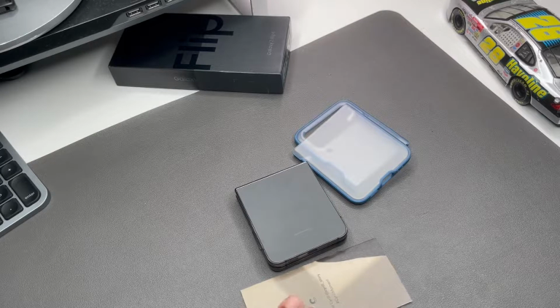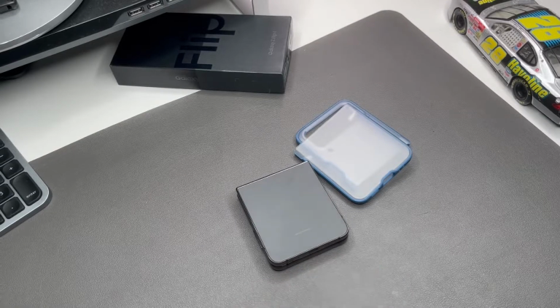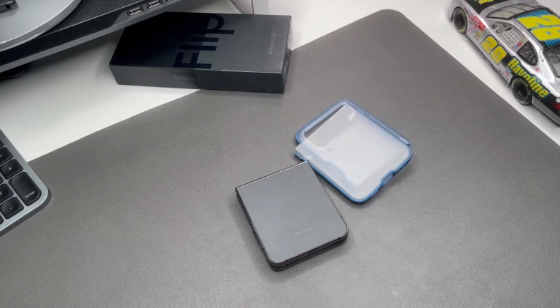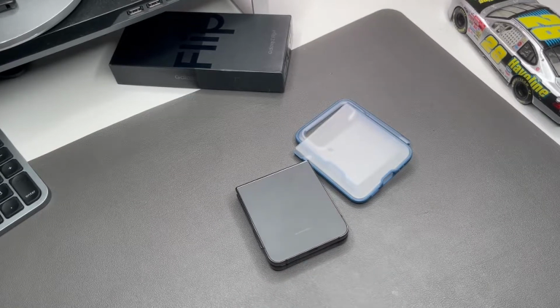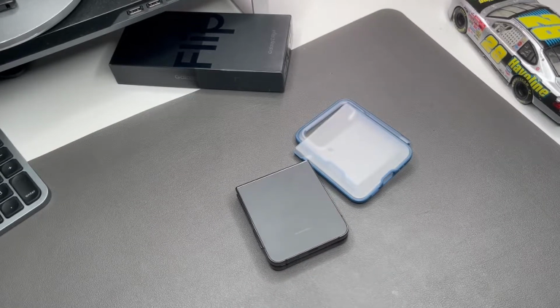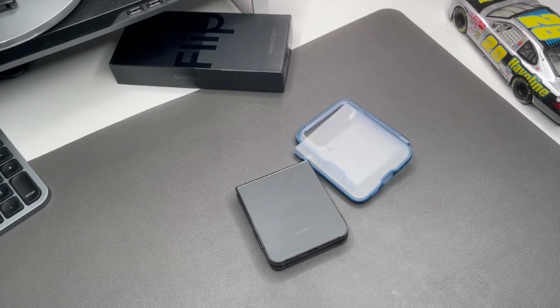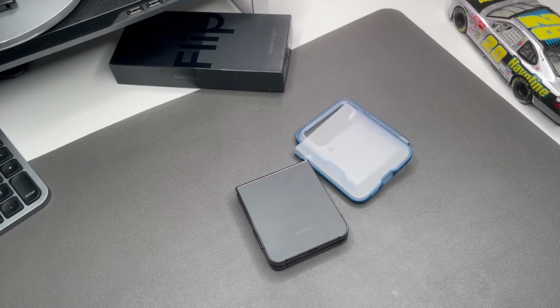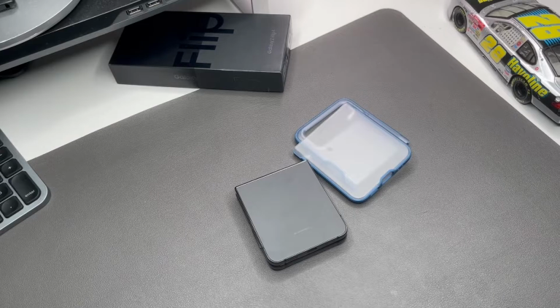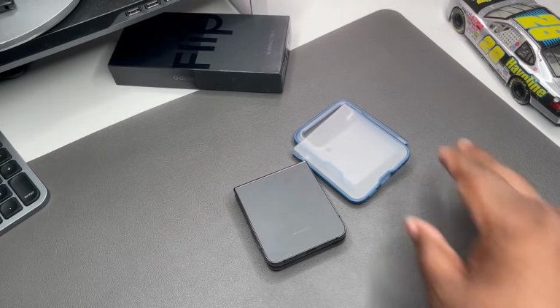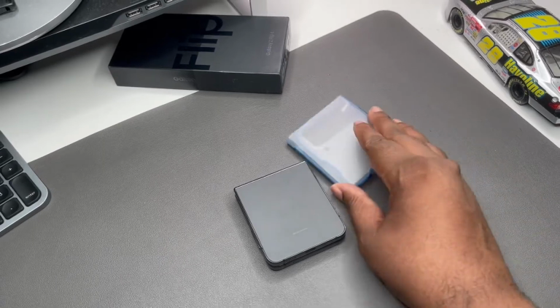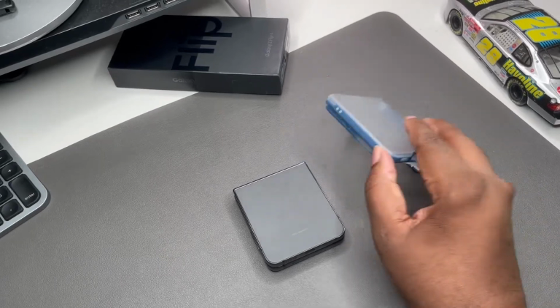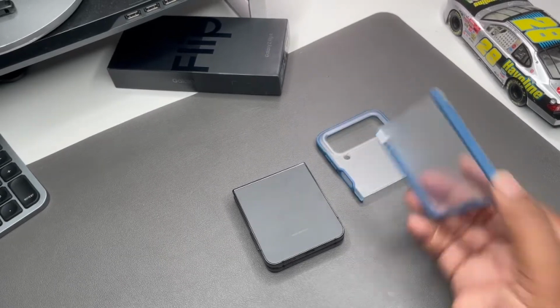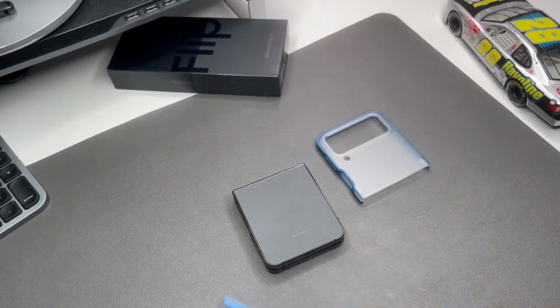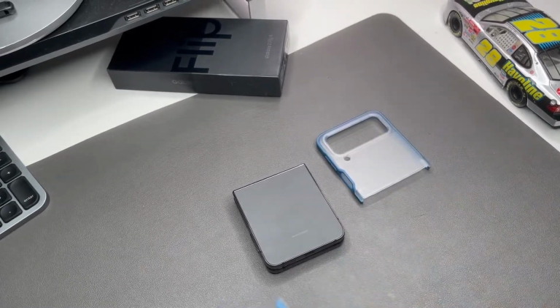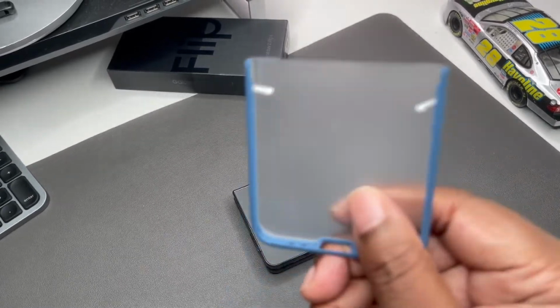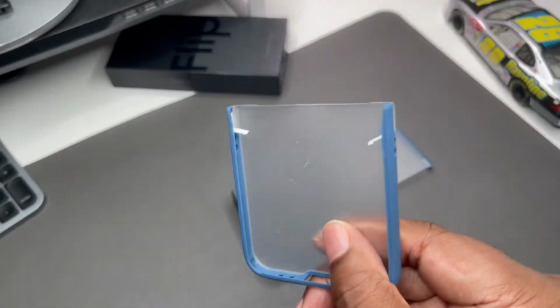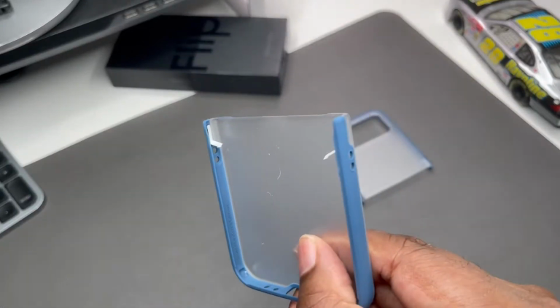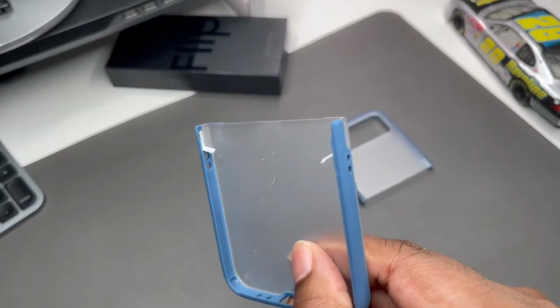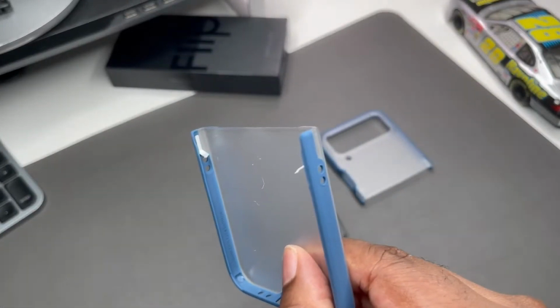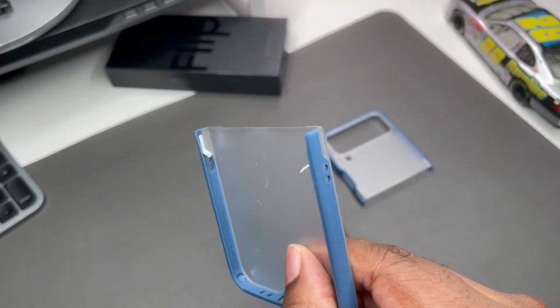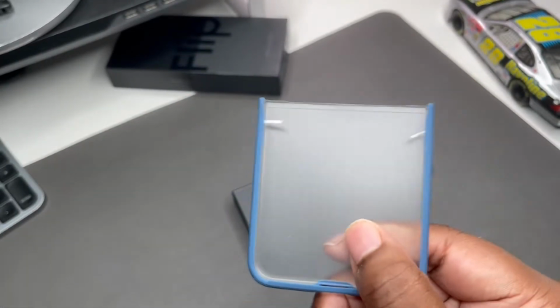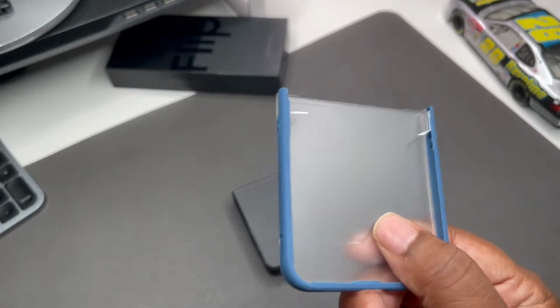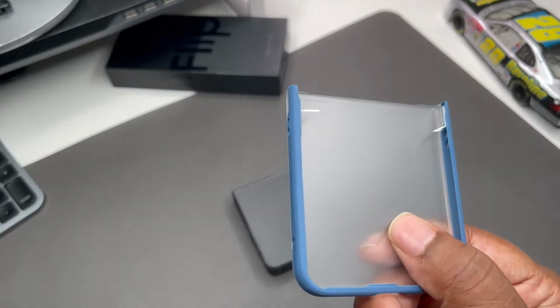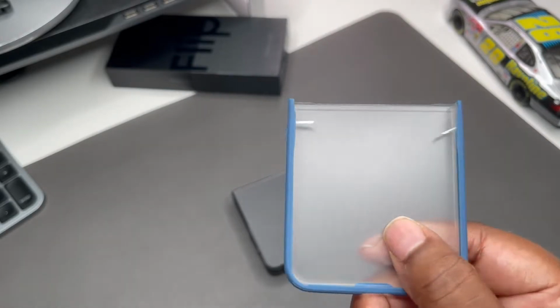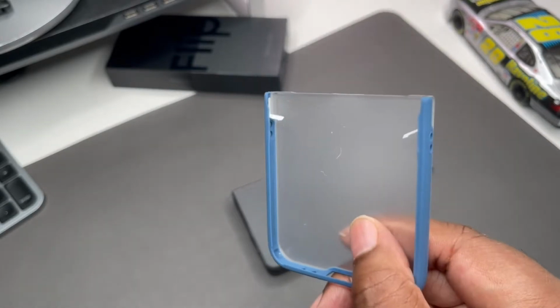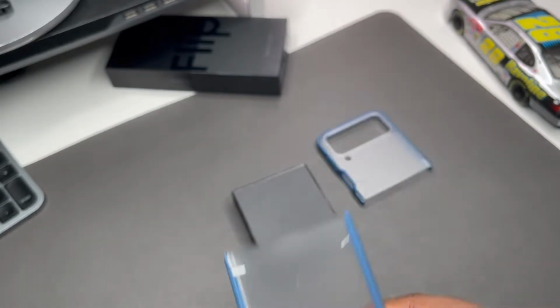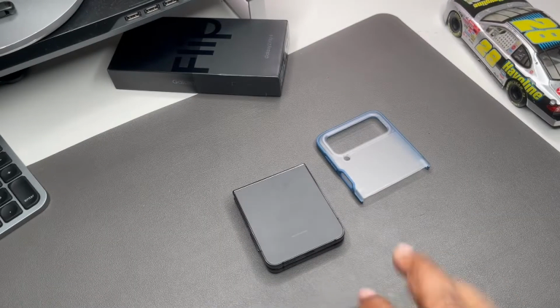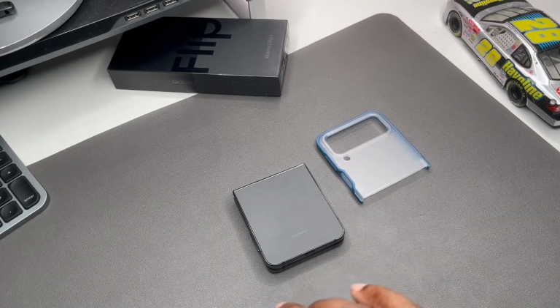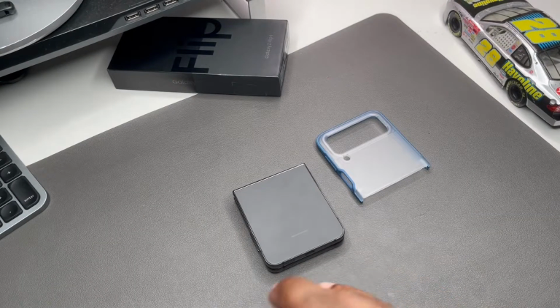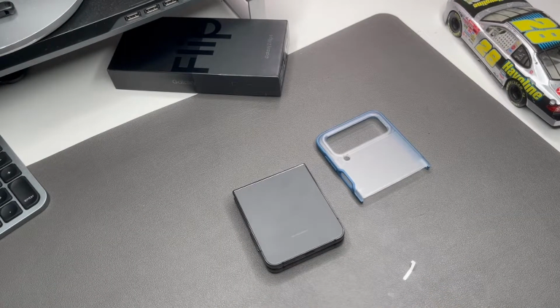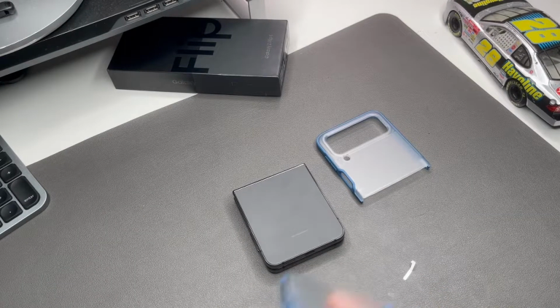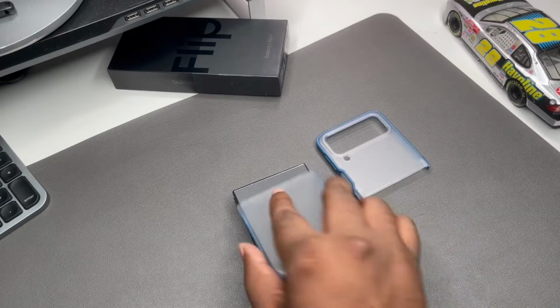We're going to get the case installed. As you can see these pieces have stickers on the side — I'm just going to remove the tabs and slap the case on. This is the back piece.